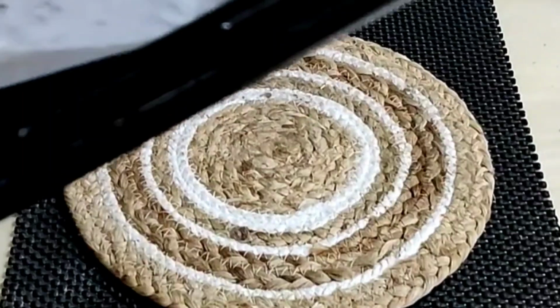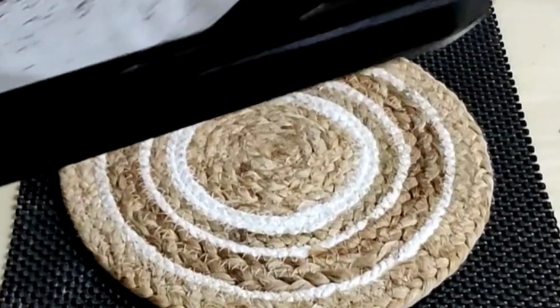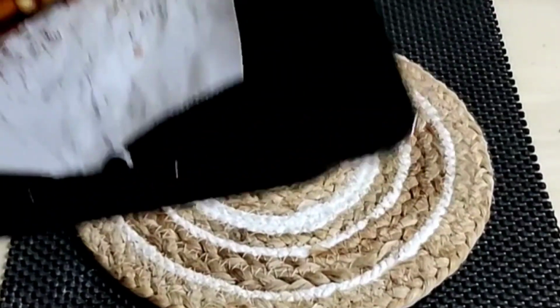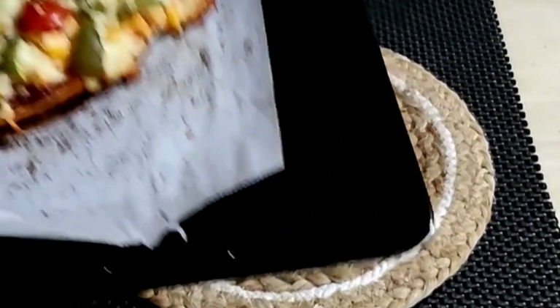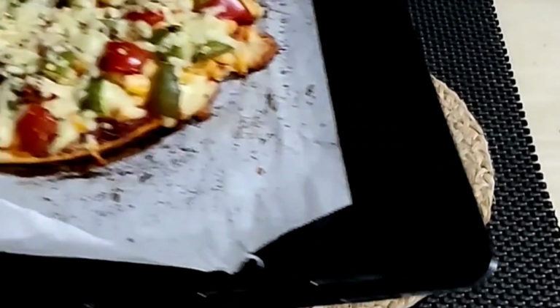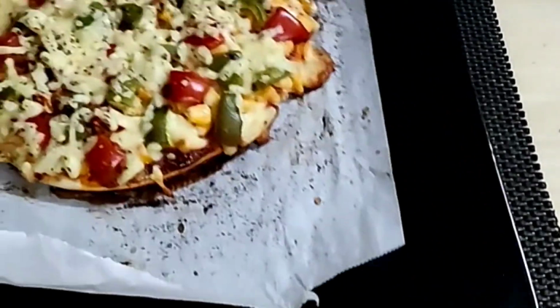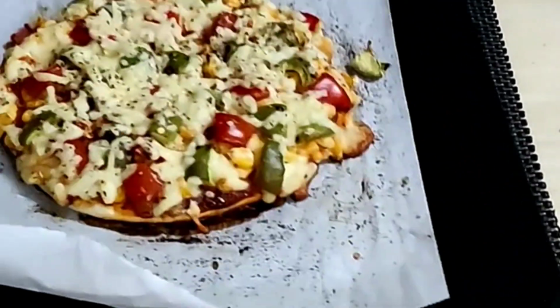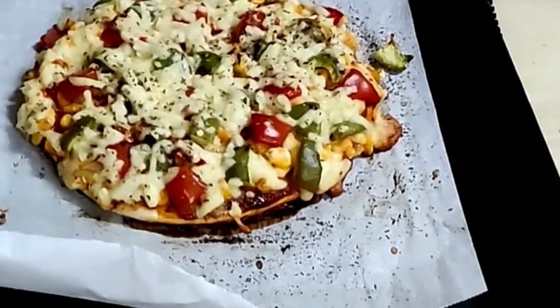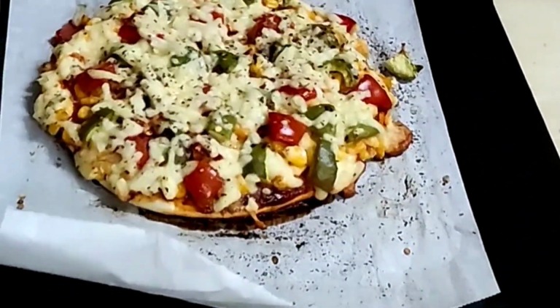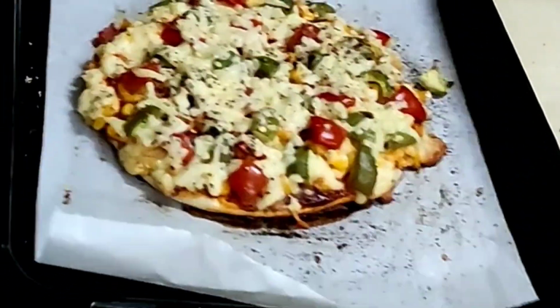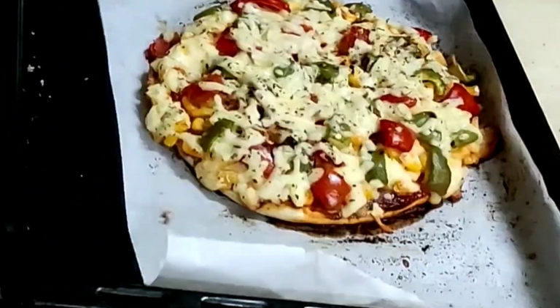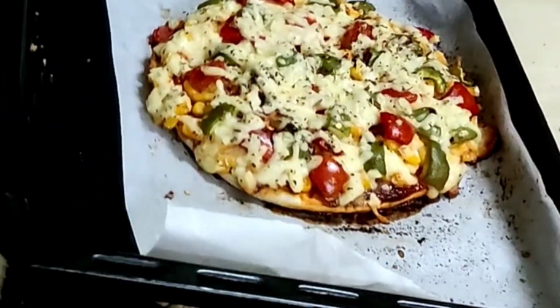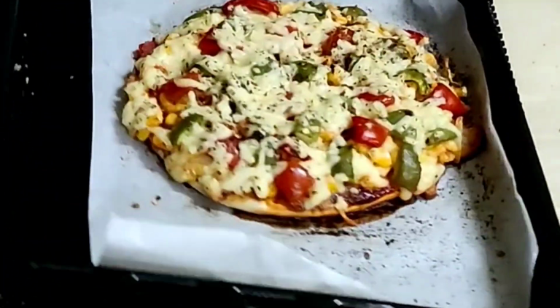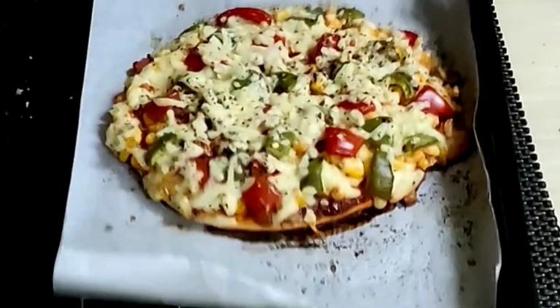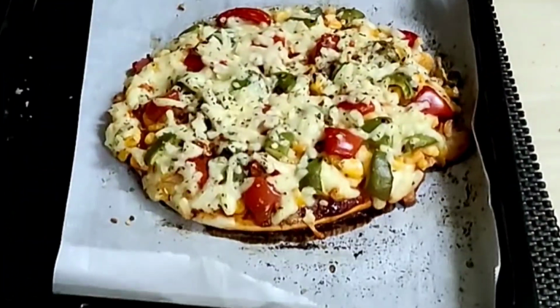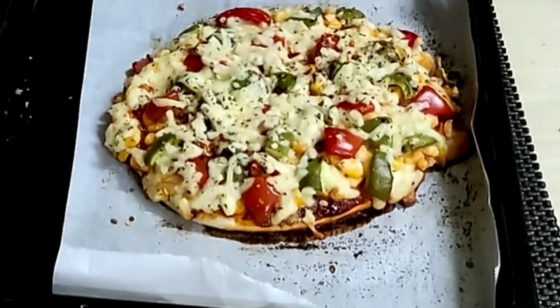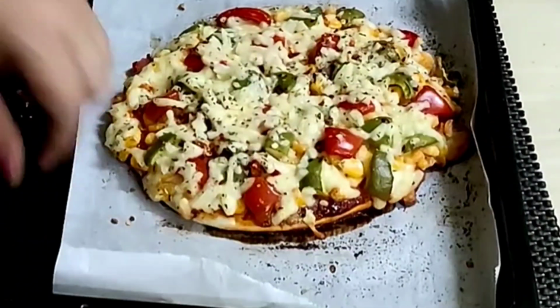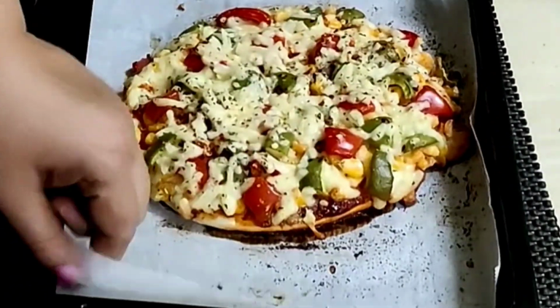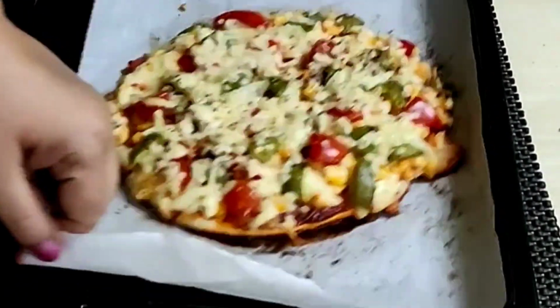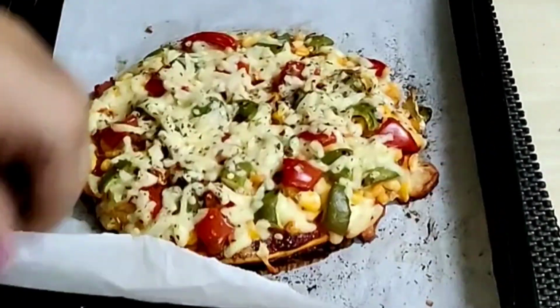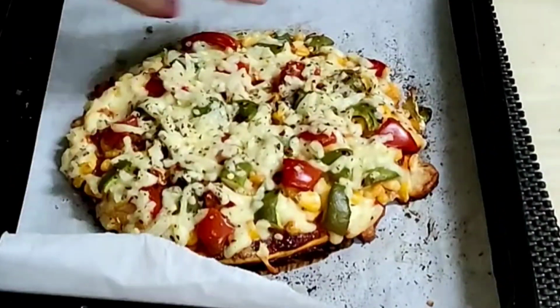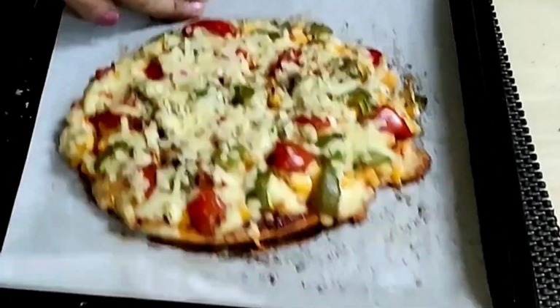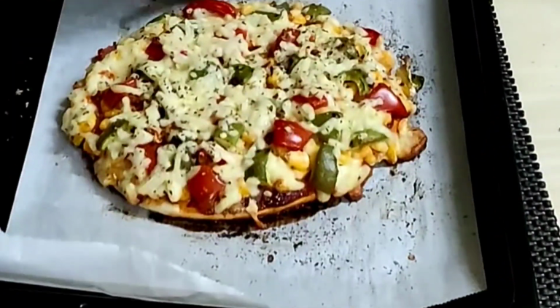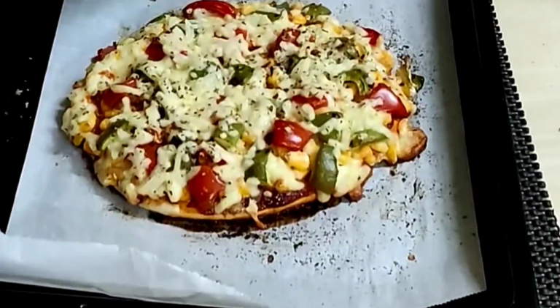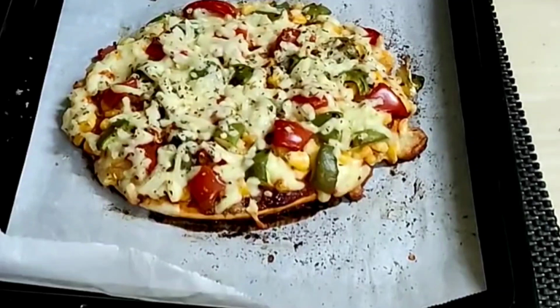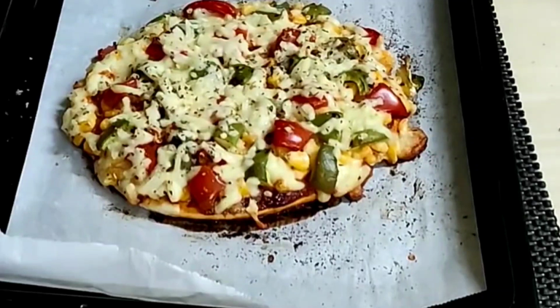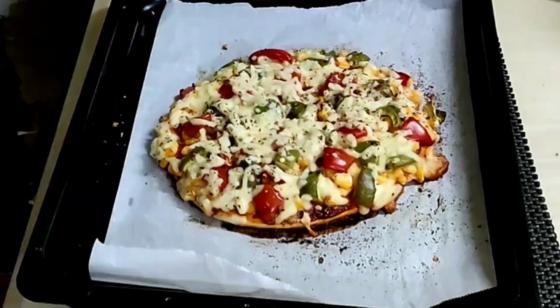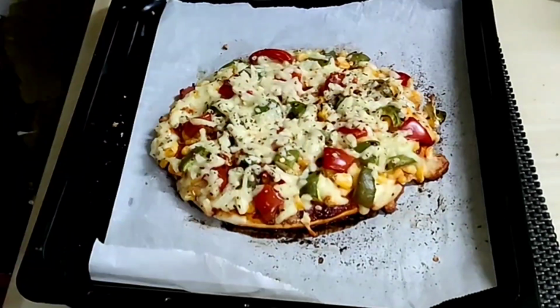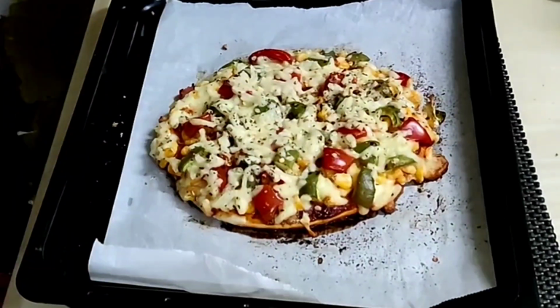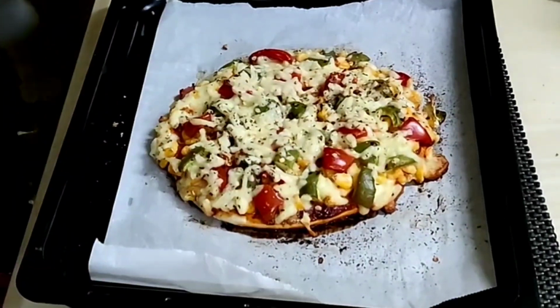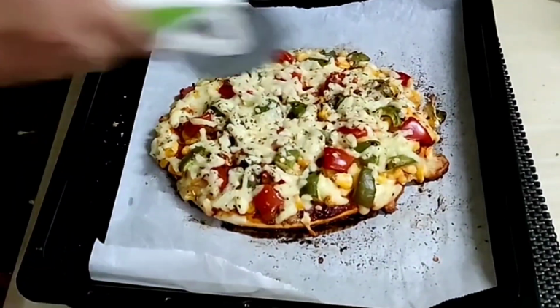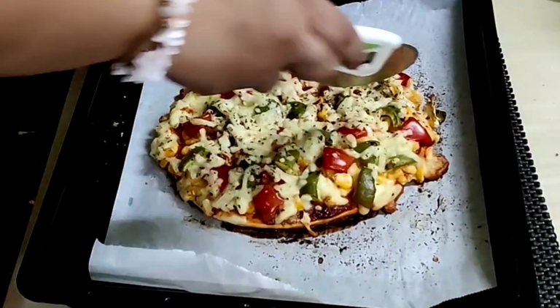Once they are ready, take it out carefully. Cut them into 4 halves and plate it on a serving dish. Serve it with sauce.